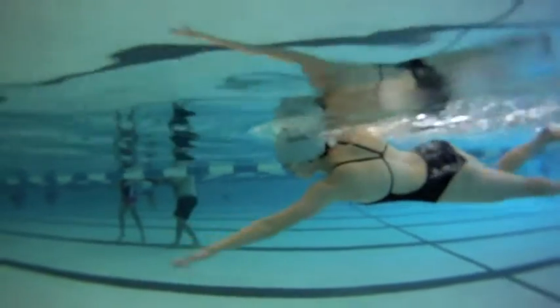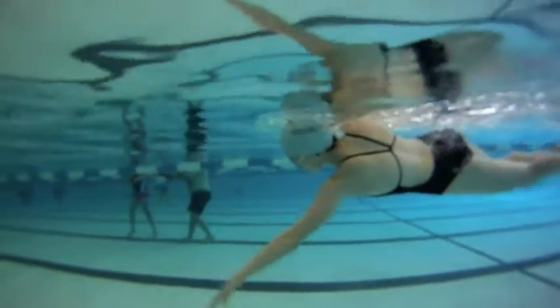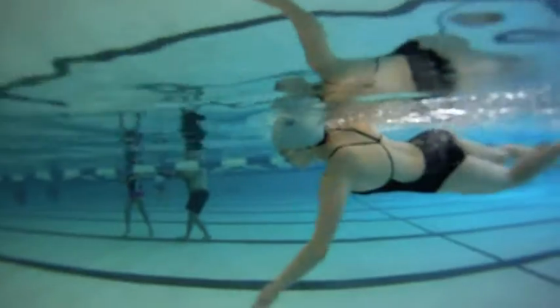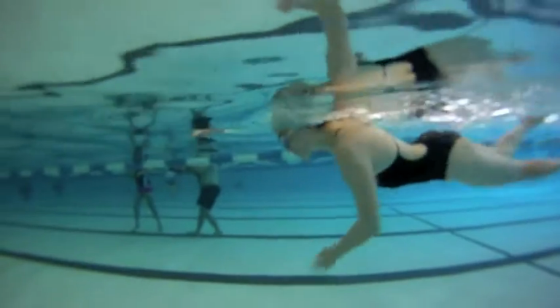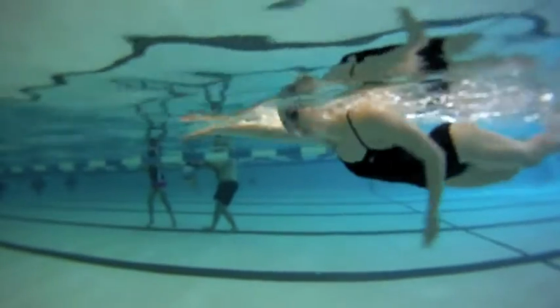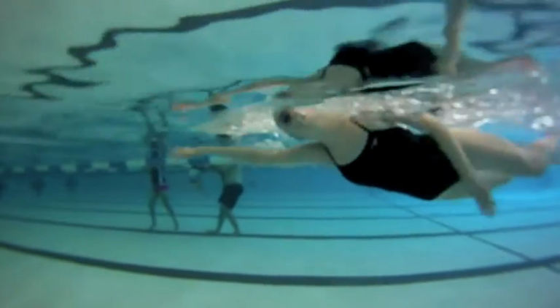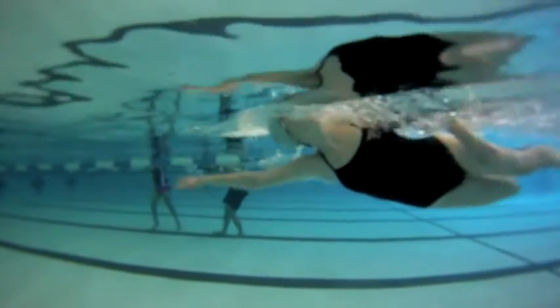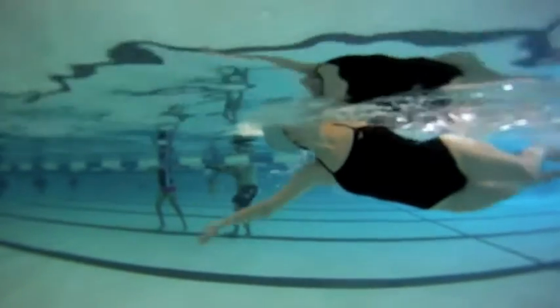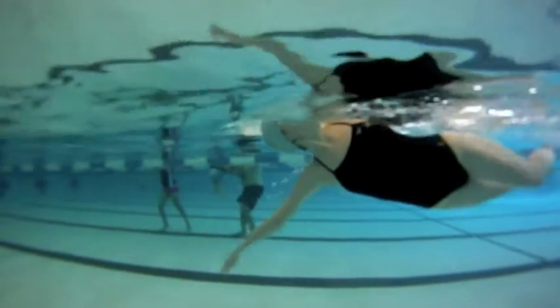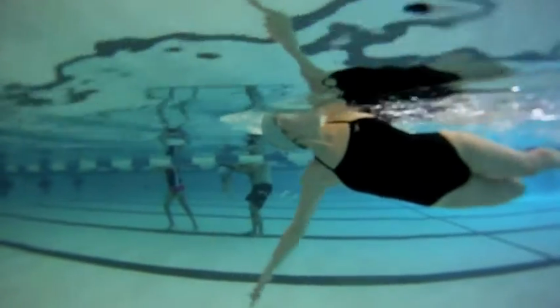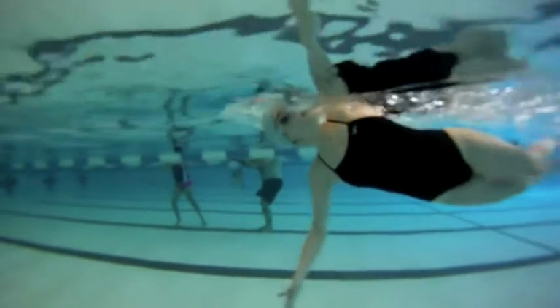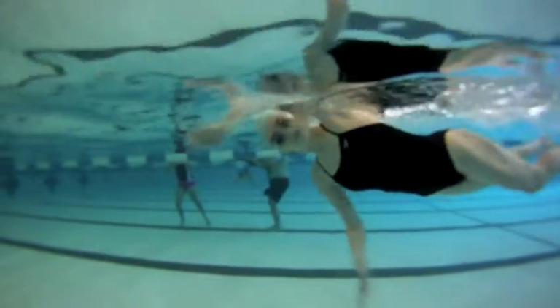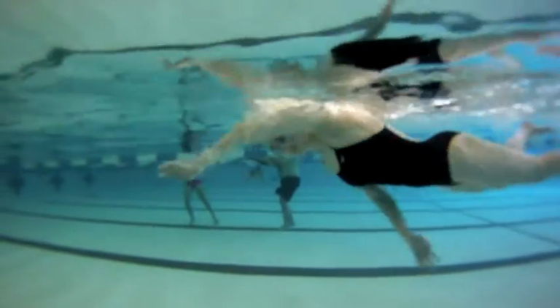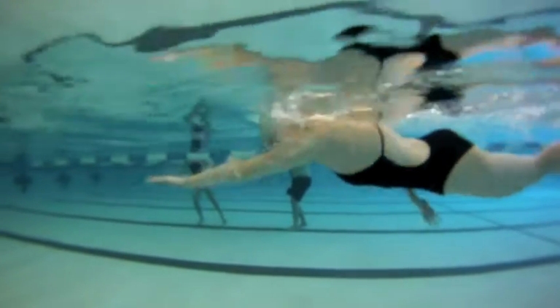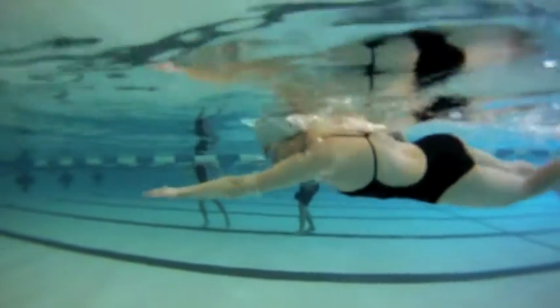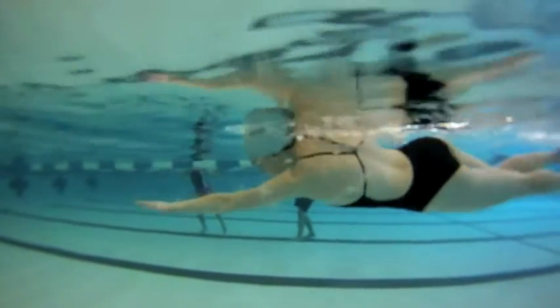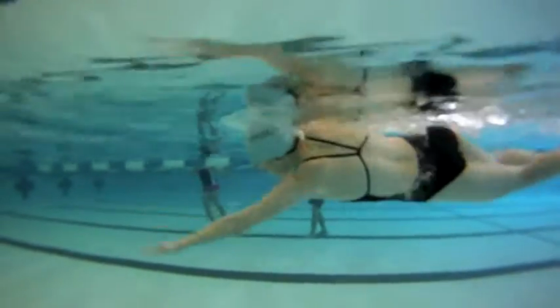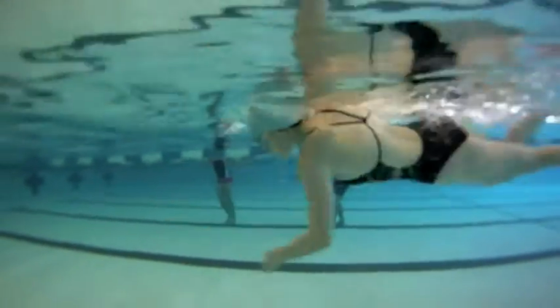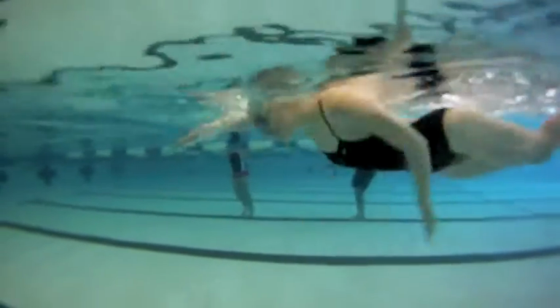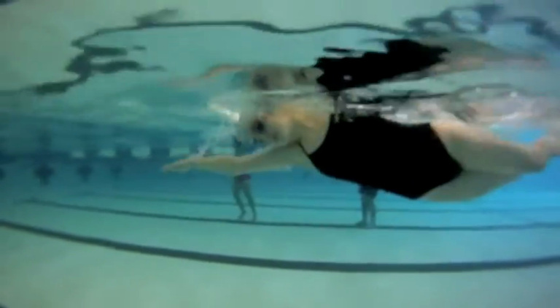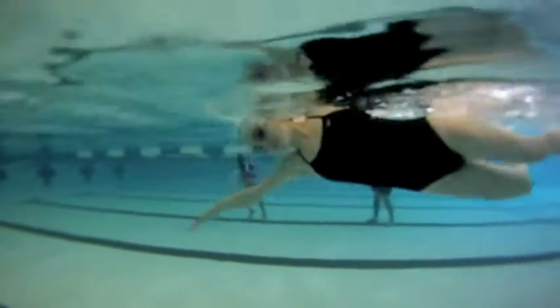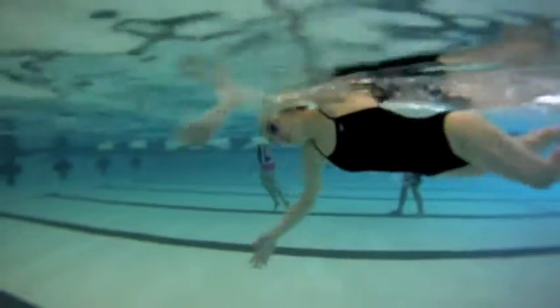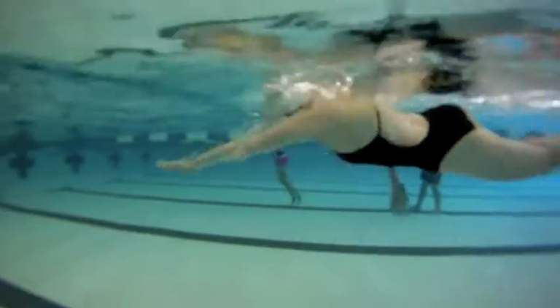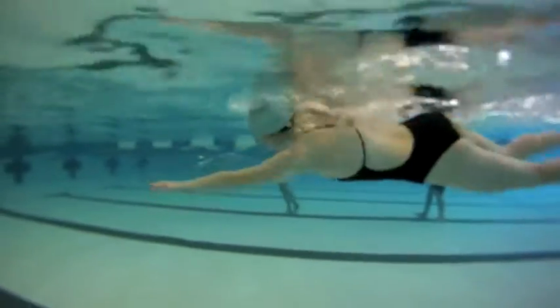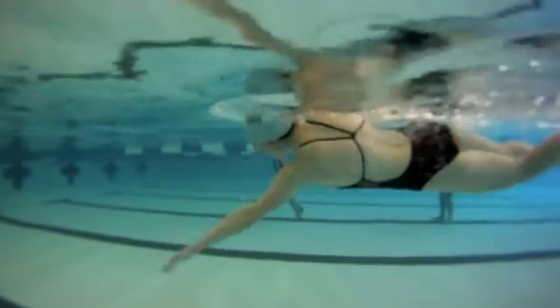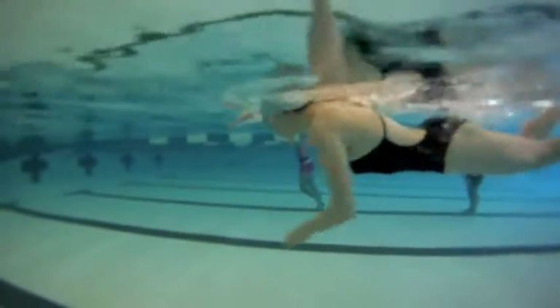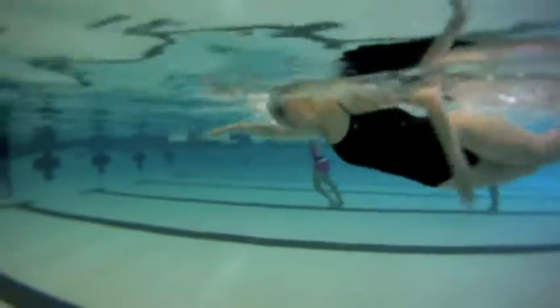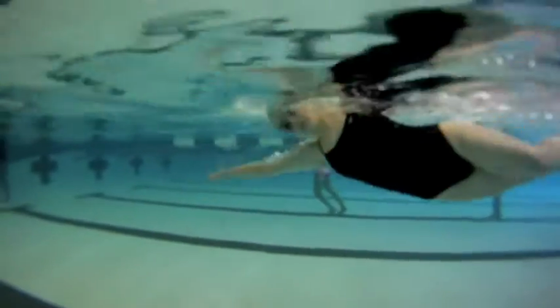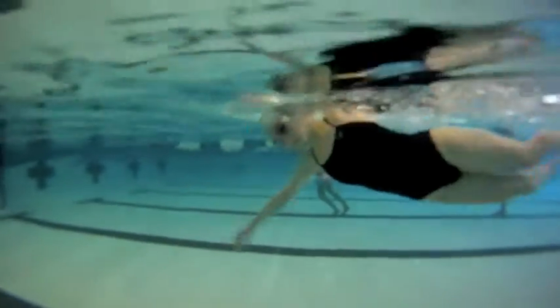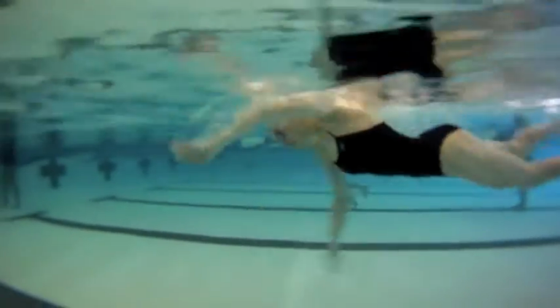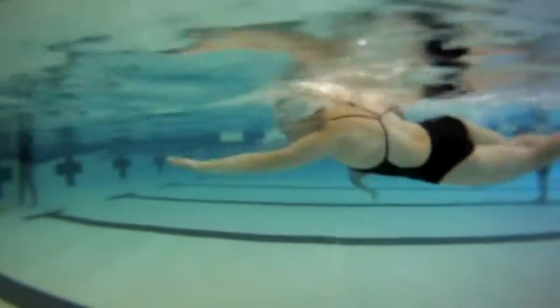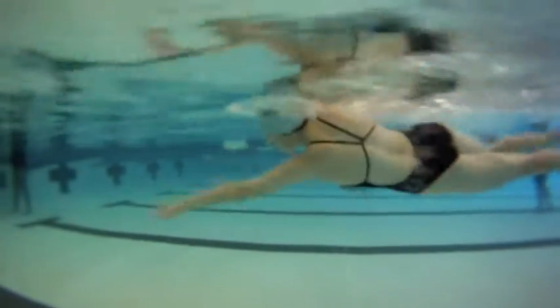We want to be very patient on that lead arm, especially at breath. Our lead arm should still be in front of us when our recovery arm enters the water.